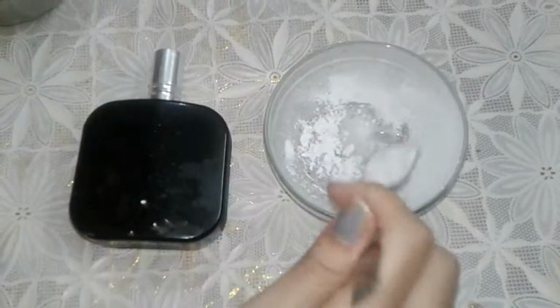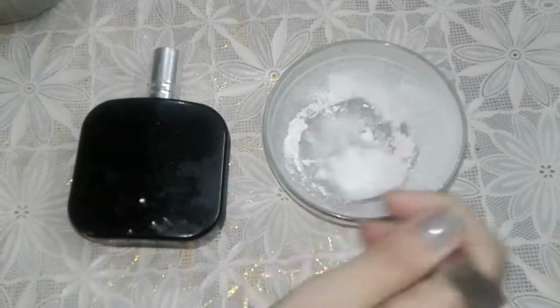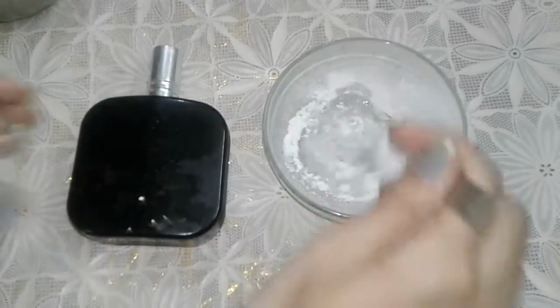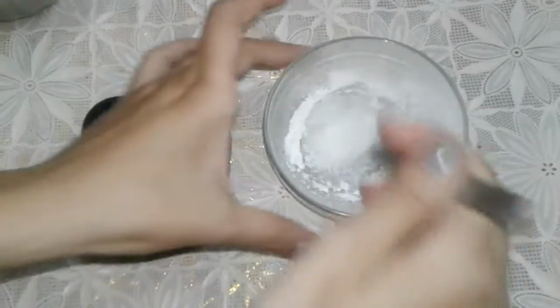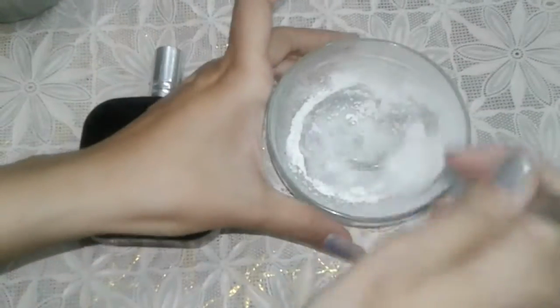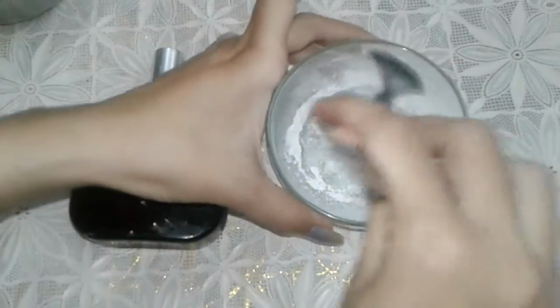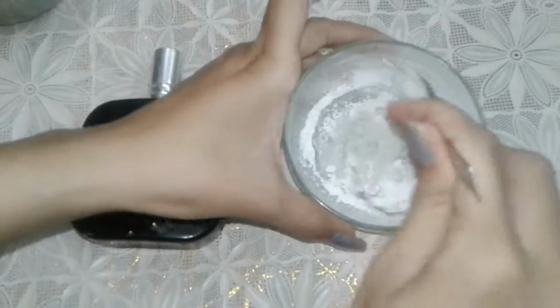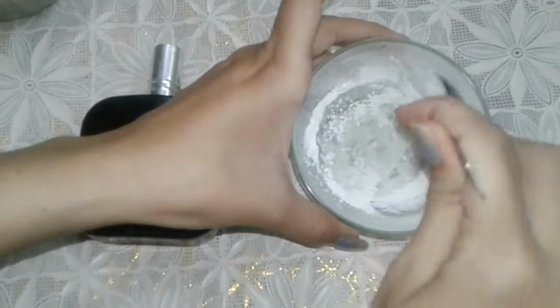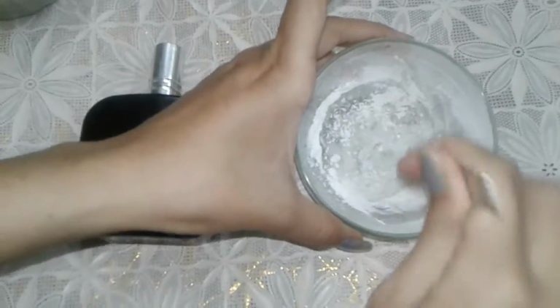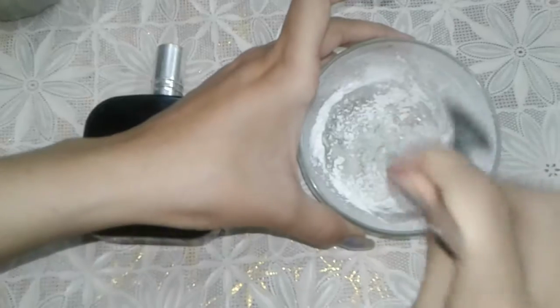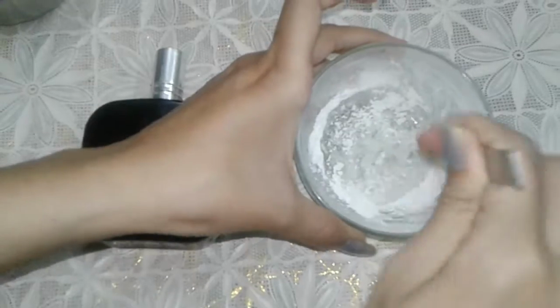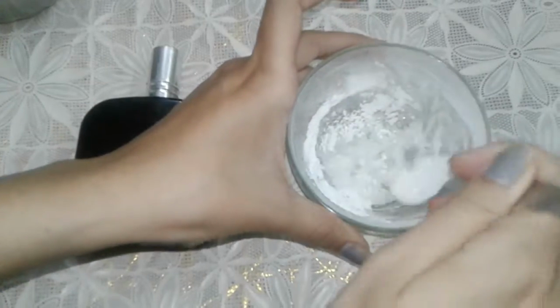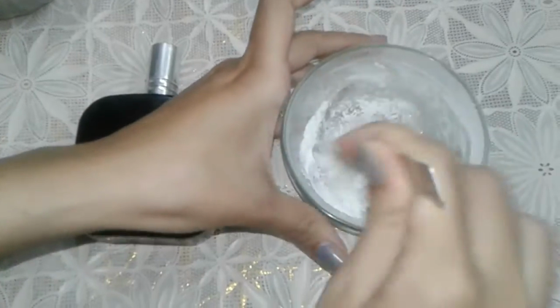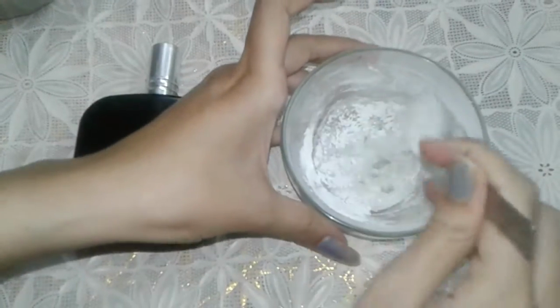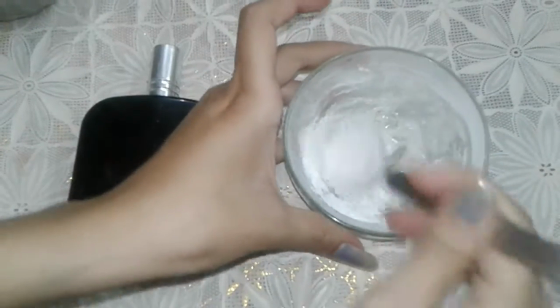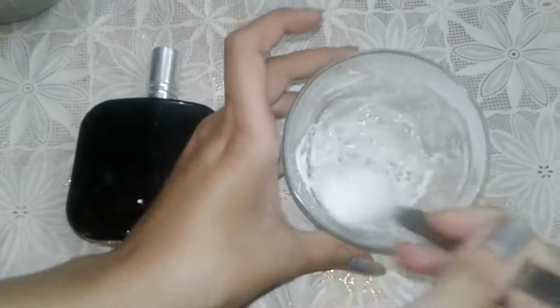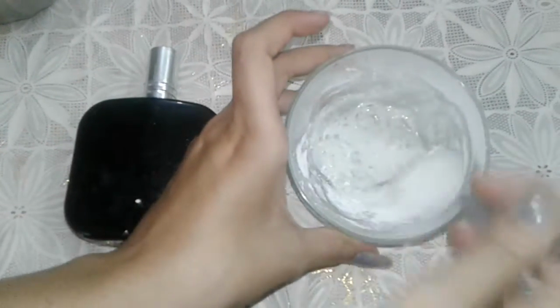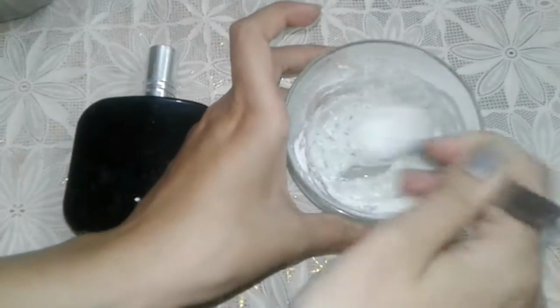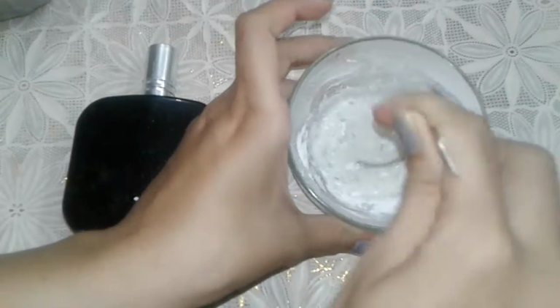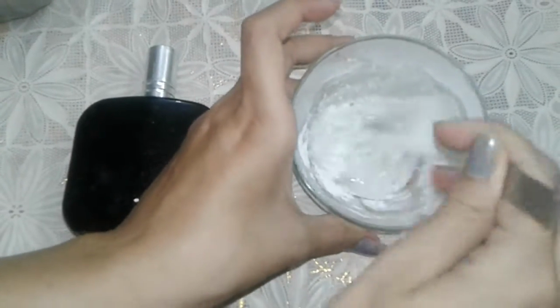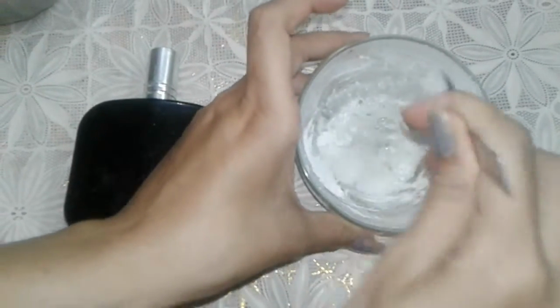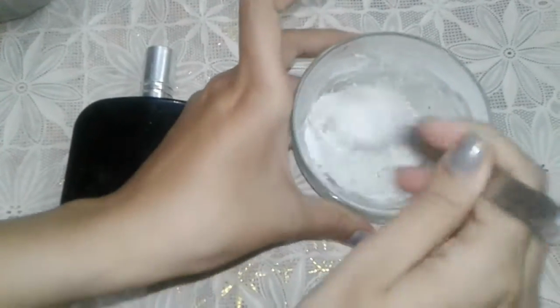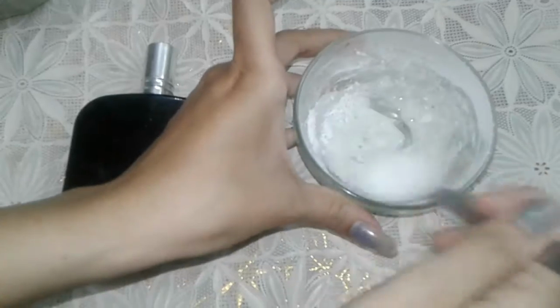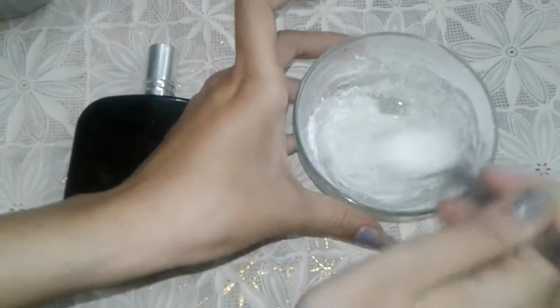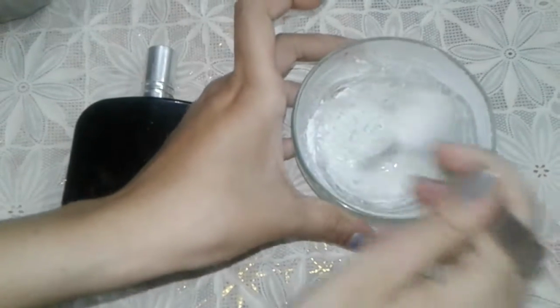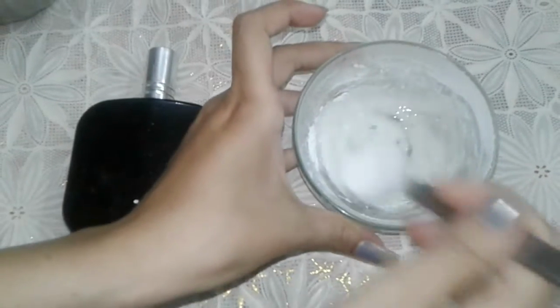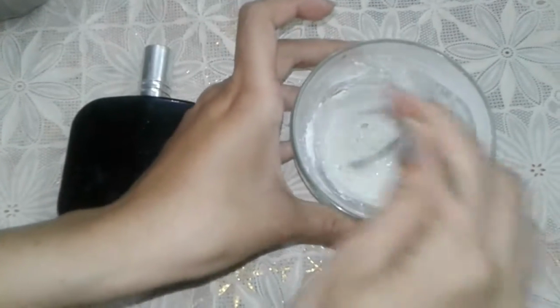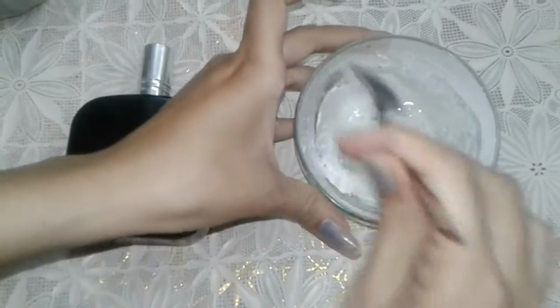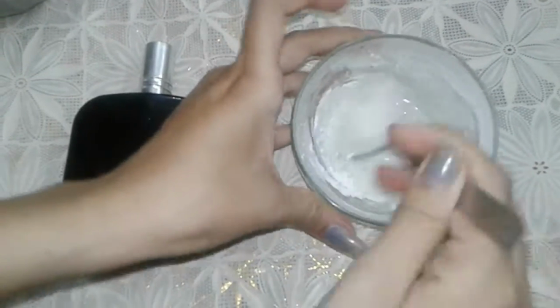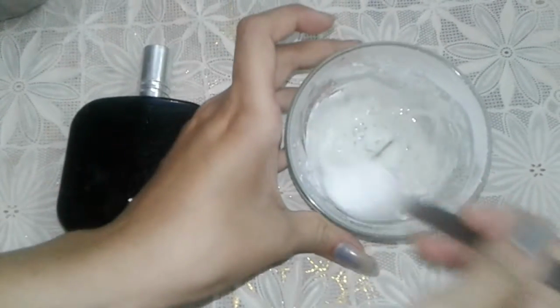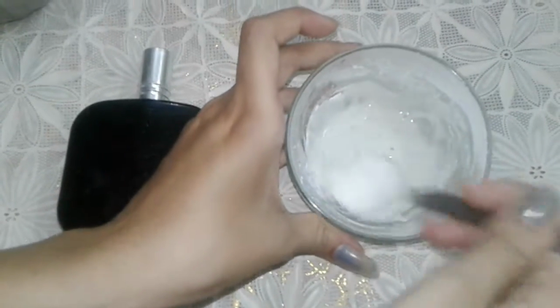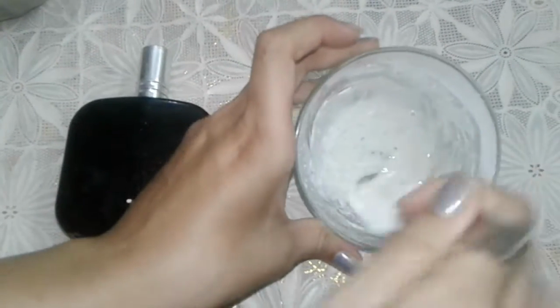Now mix the ingredients together lightly. A thick paste has been formed.